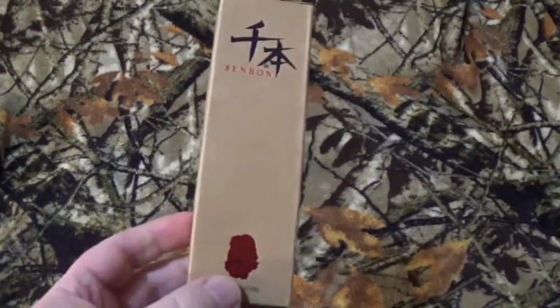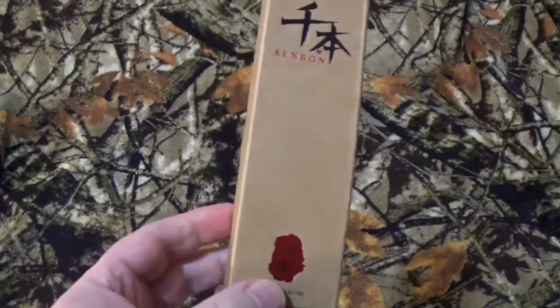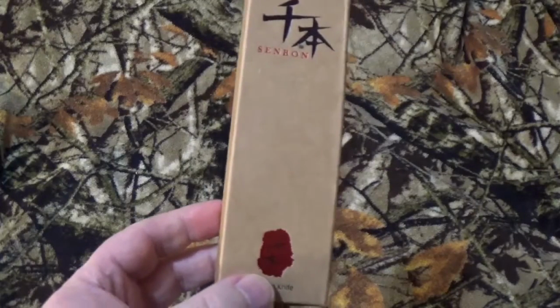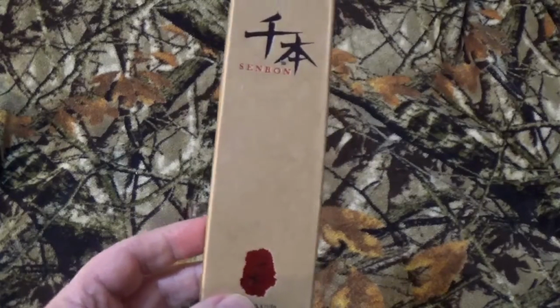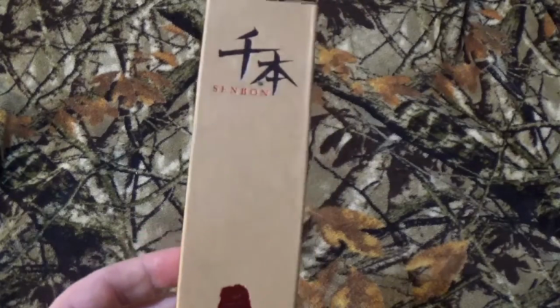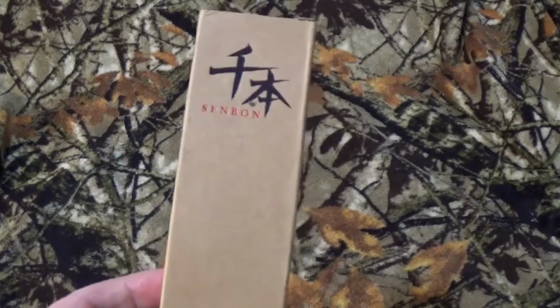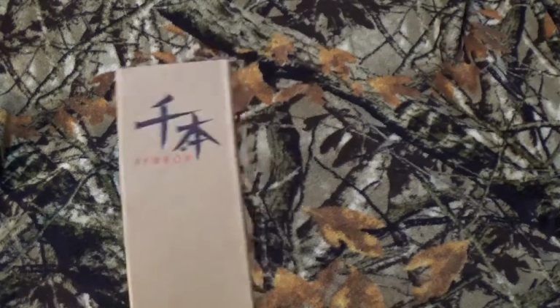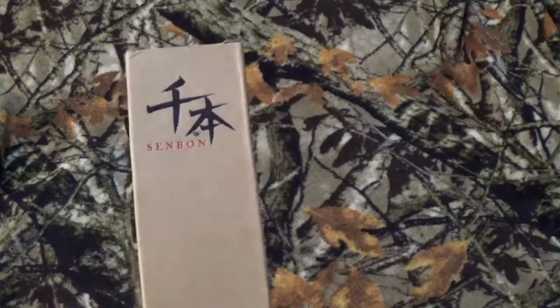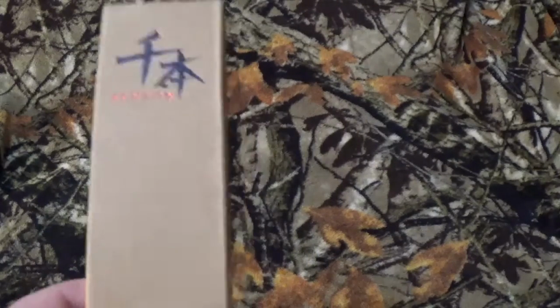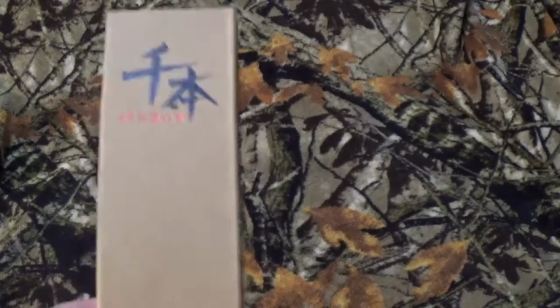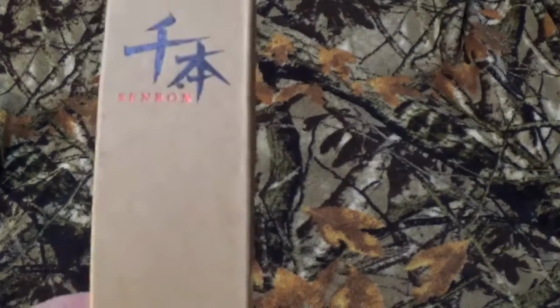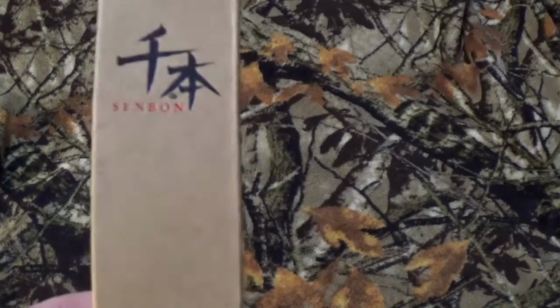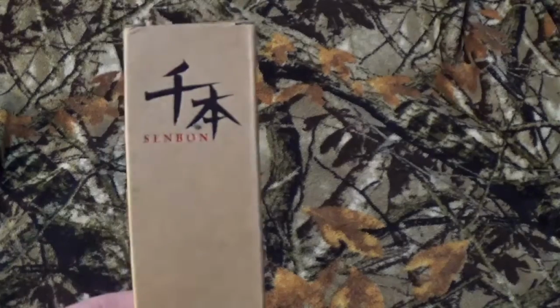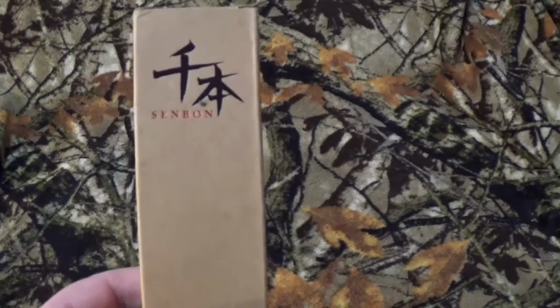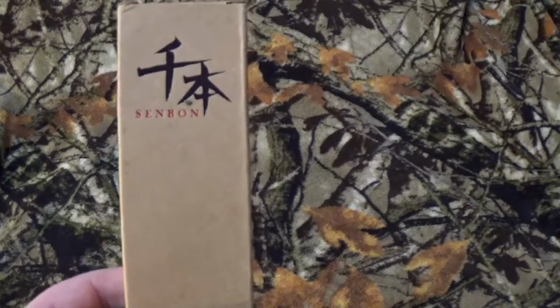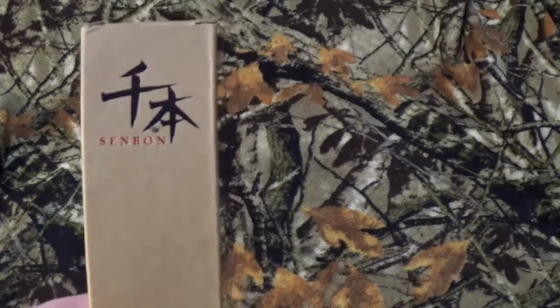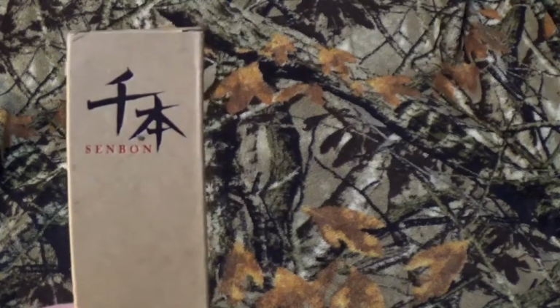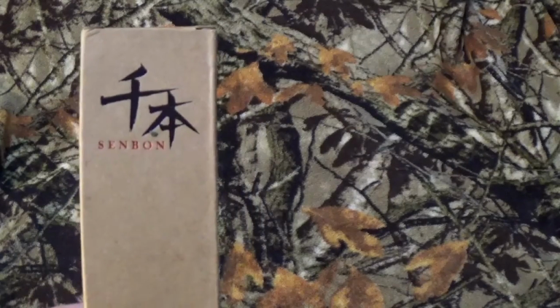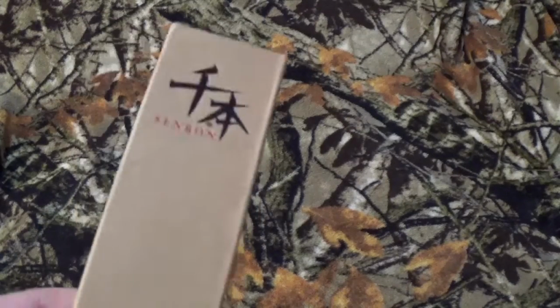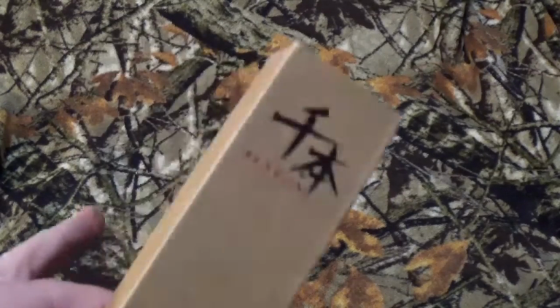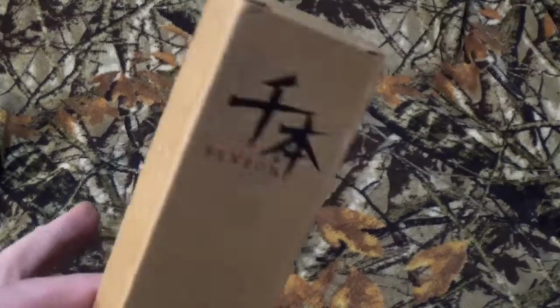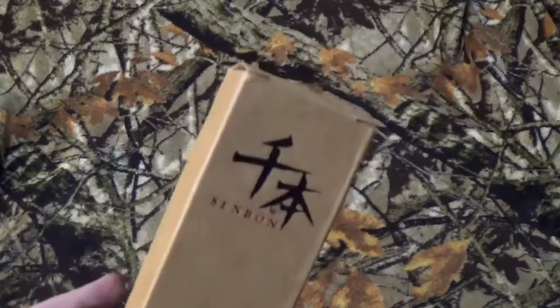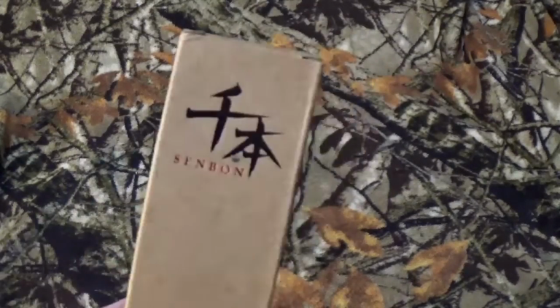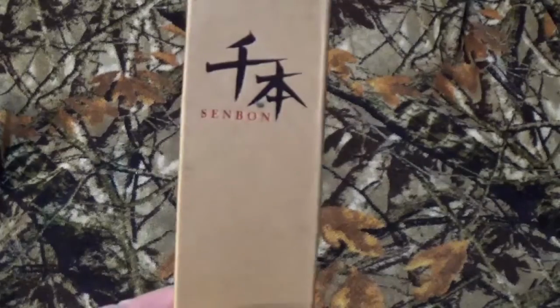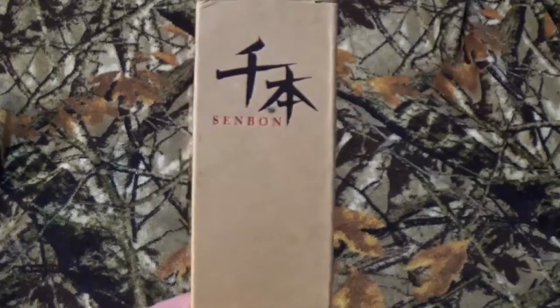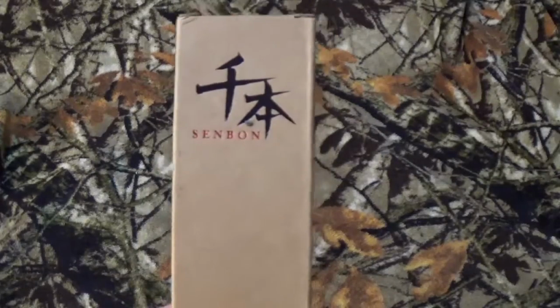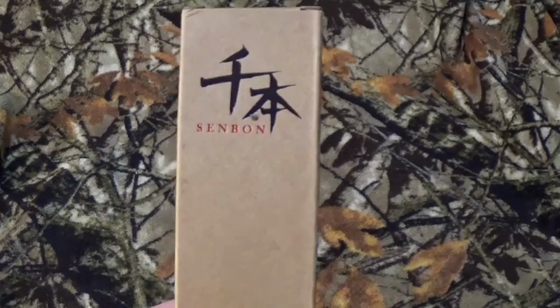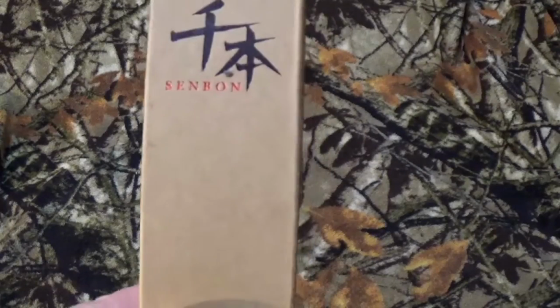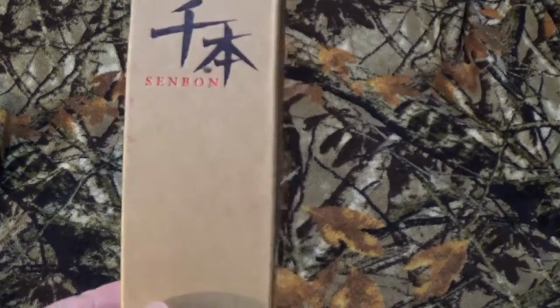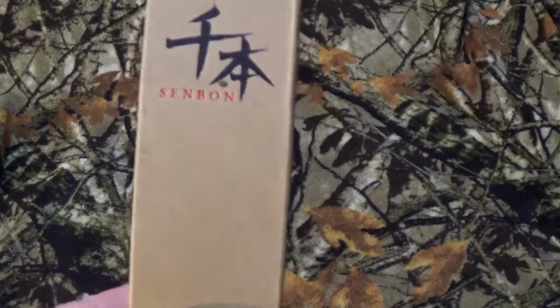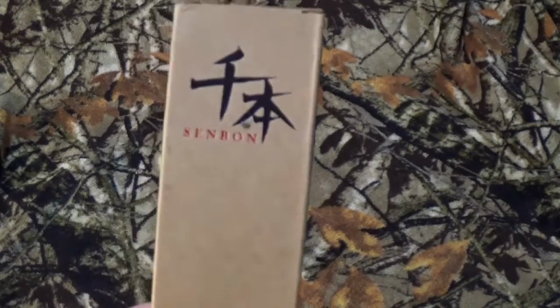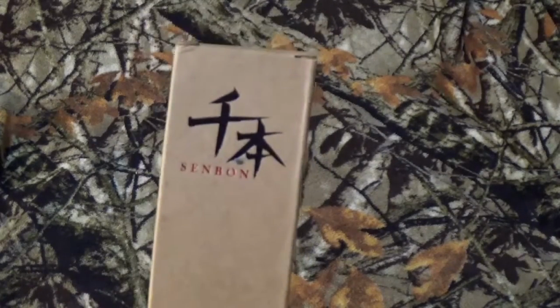Well, hey all you viewers of the name letter, how are we doing today? While you're going to buy that thumbnail and whatever else you clicked on, we're going to take a look at the Senbon Portable Kitchen Knife.